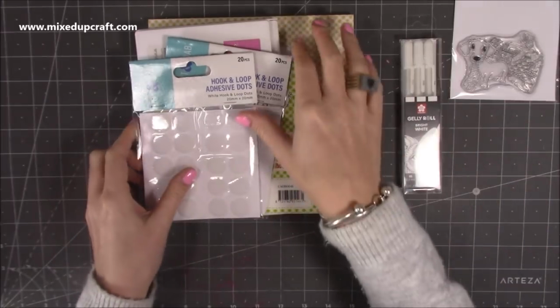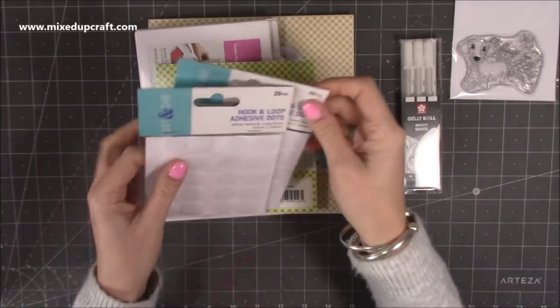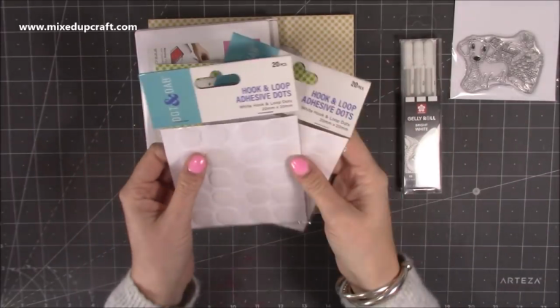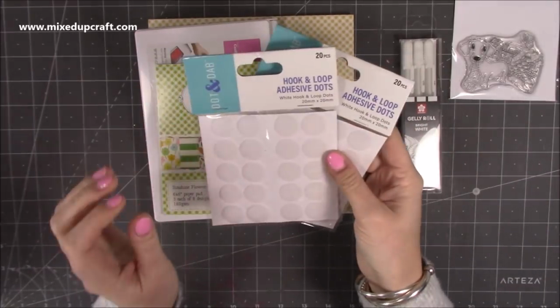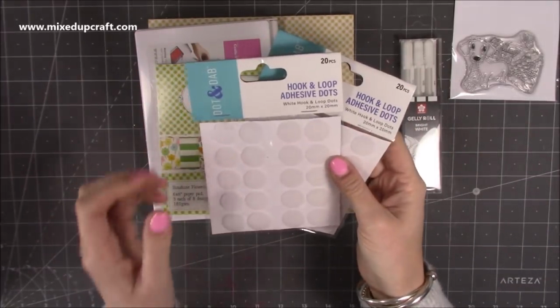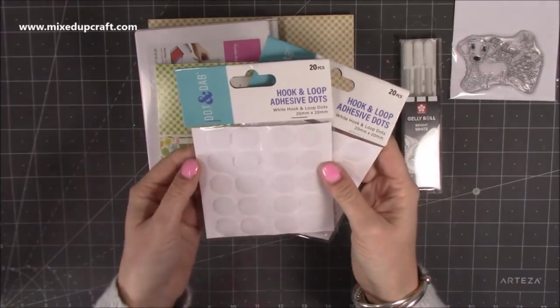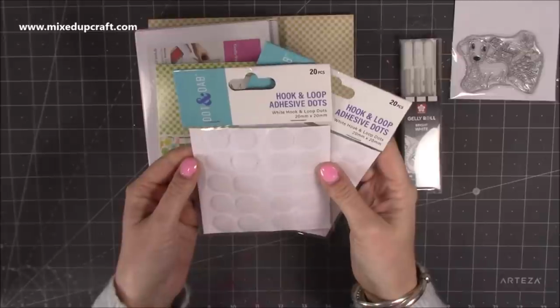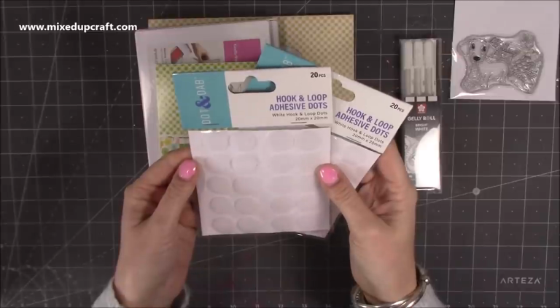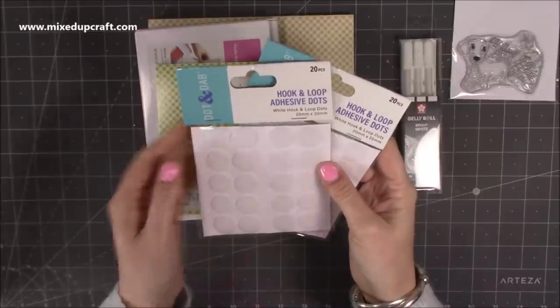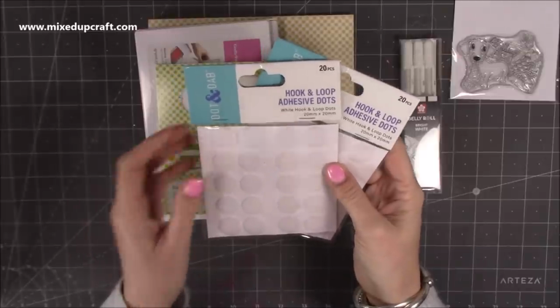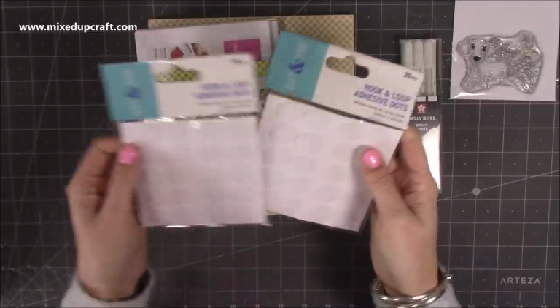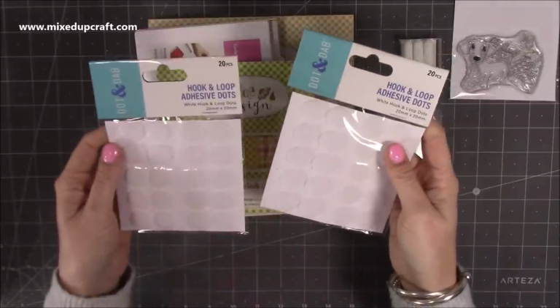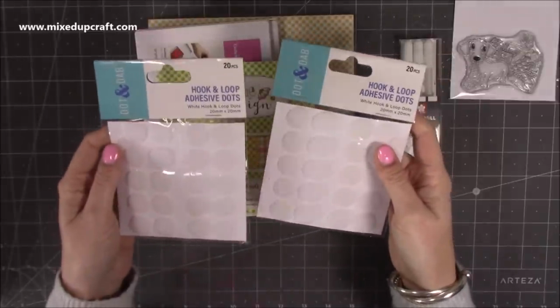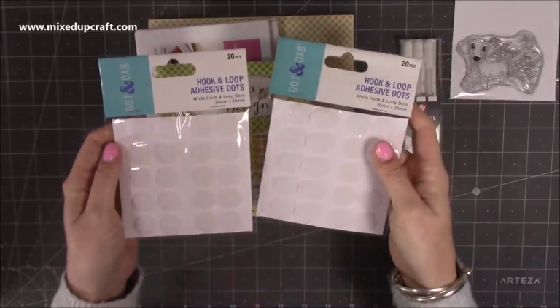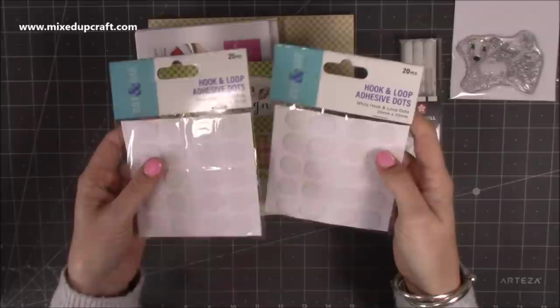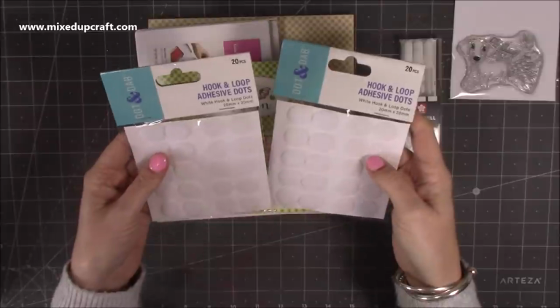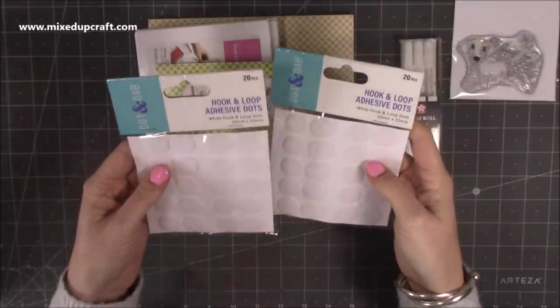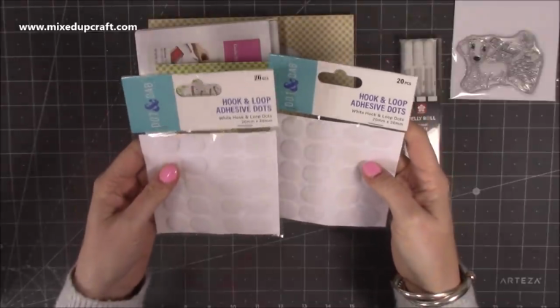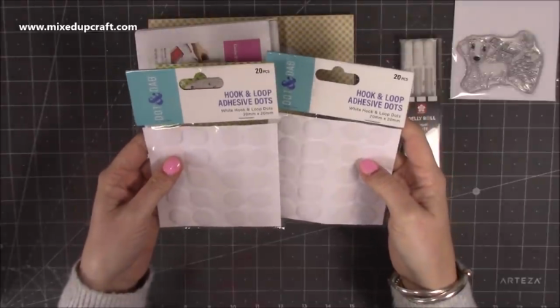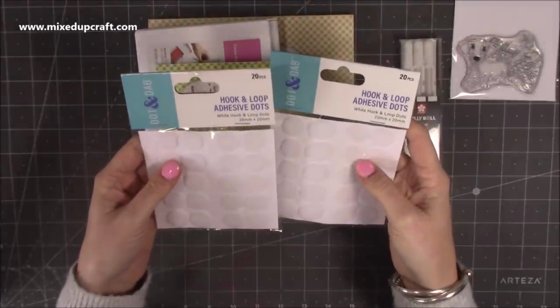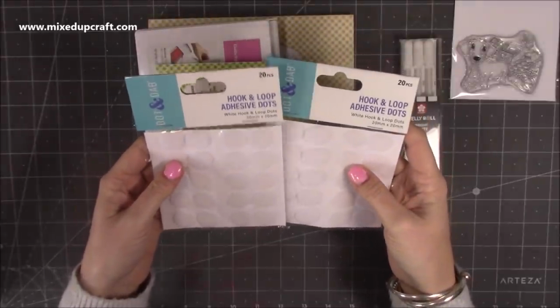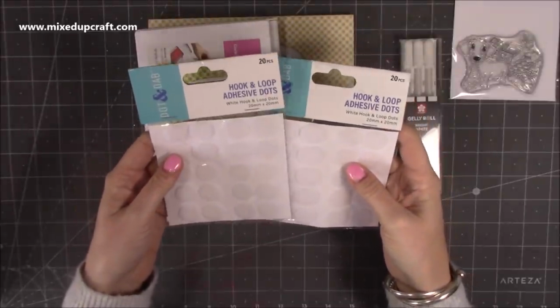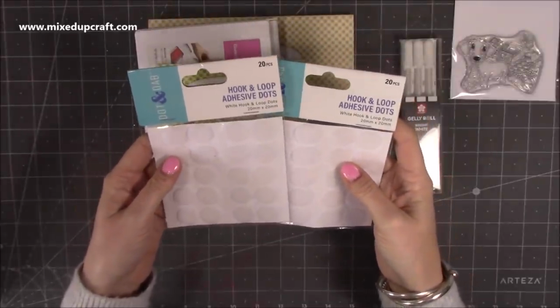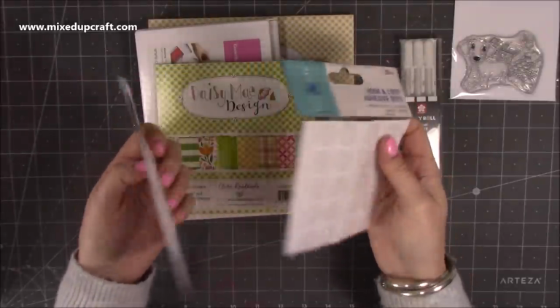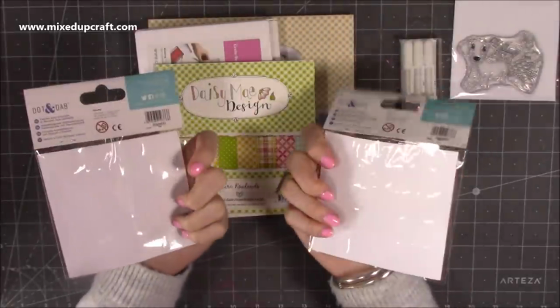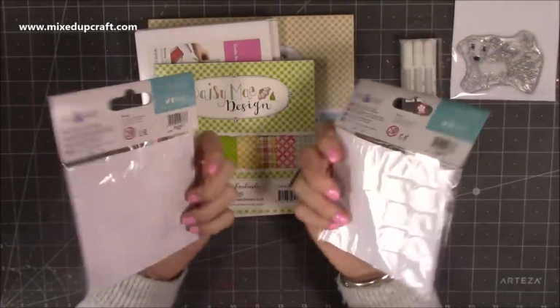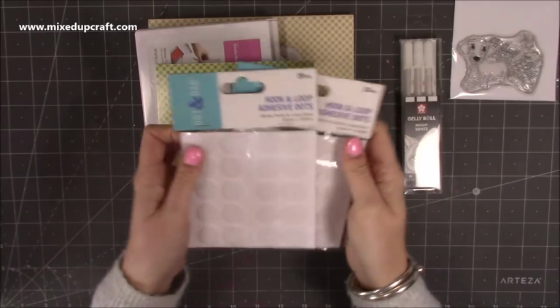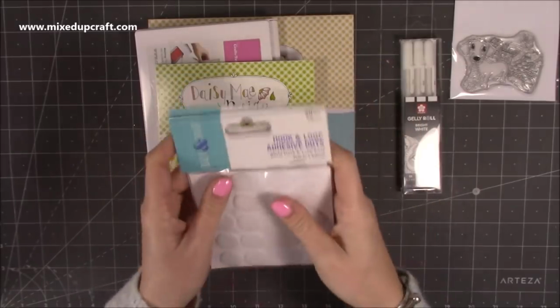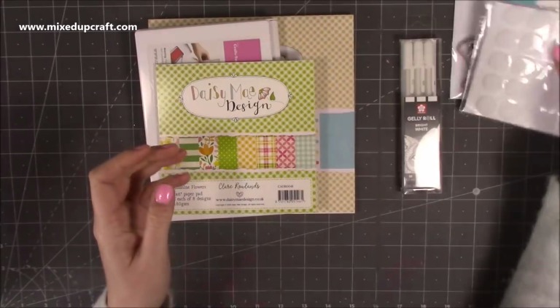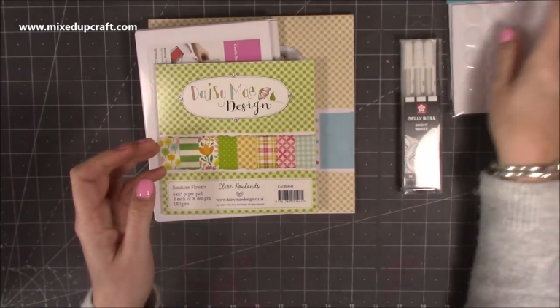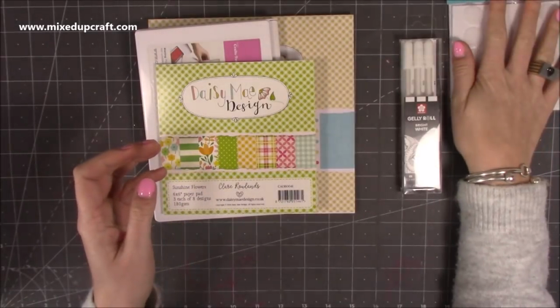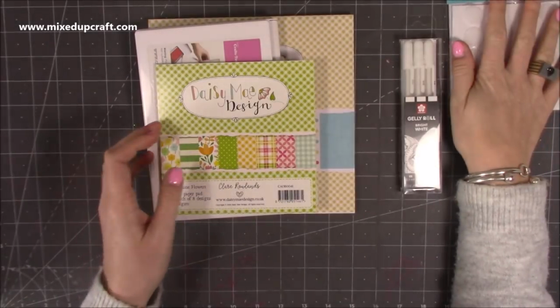Then I got some more of the Dot and Dab — these are the 20mm hook and loop. I use these a lot on my bigger gift bags. They're super sticky so you've got no worries of them coming off your projects, so I always like to keep stock of those.